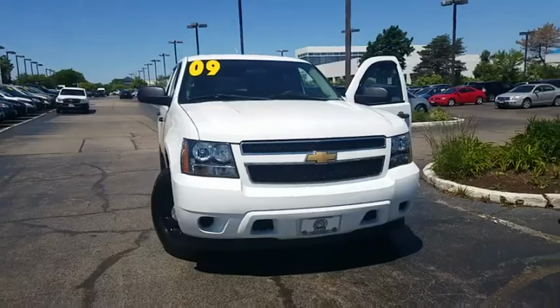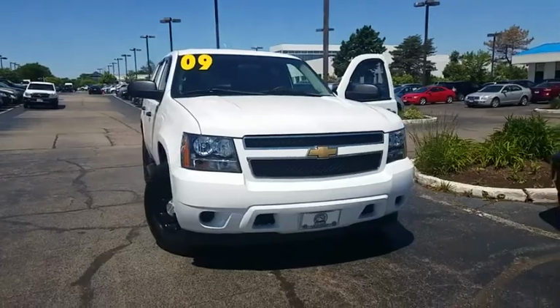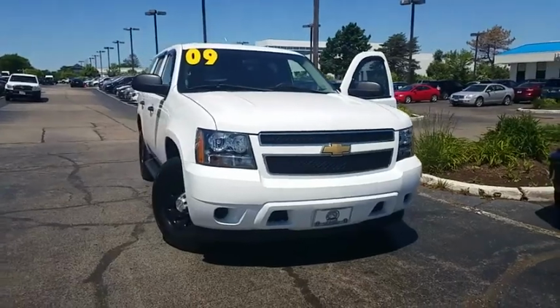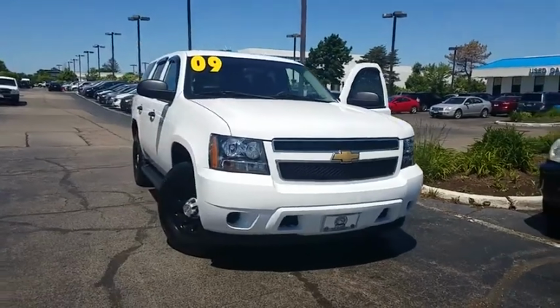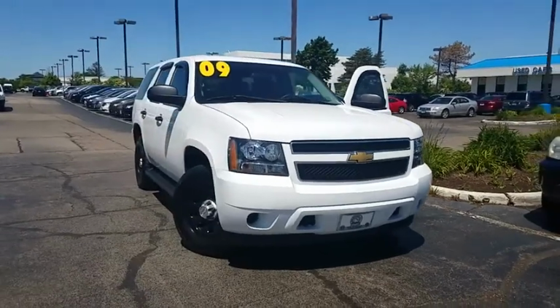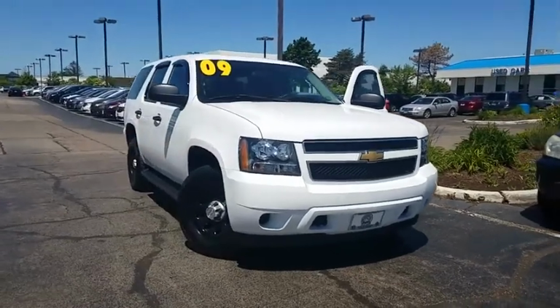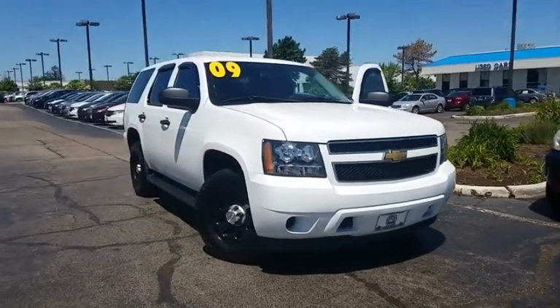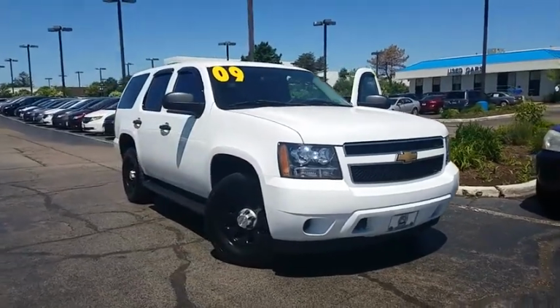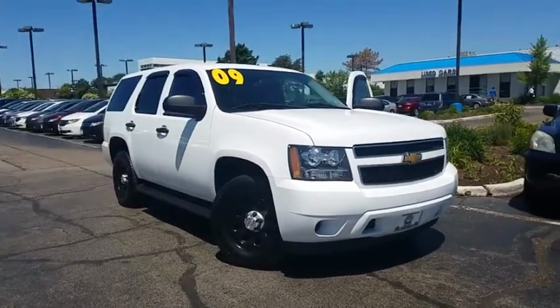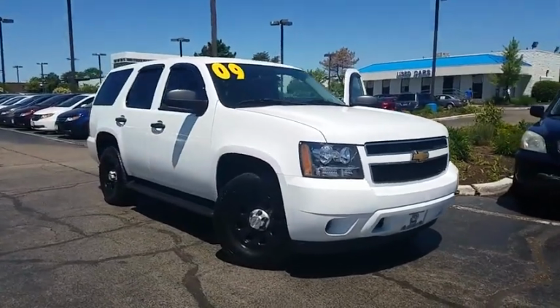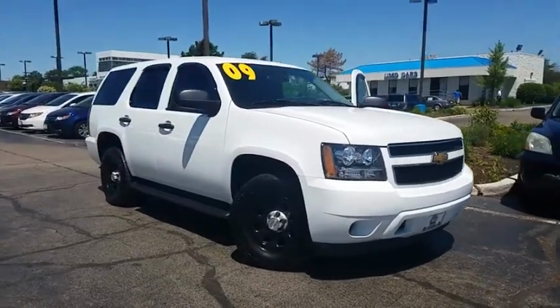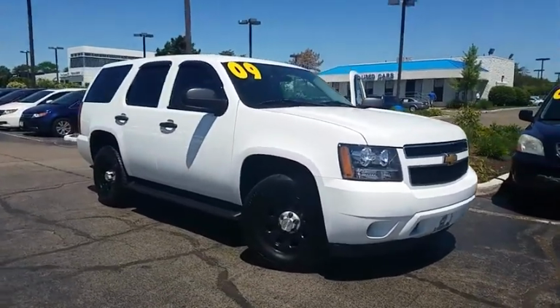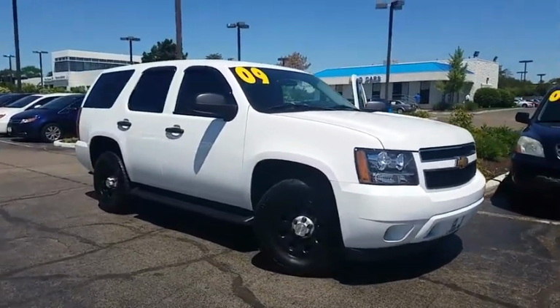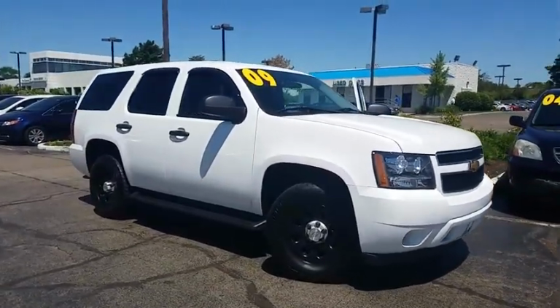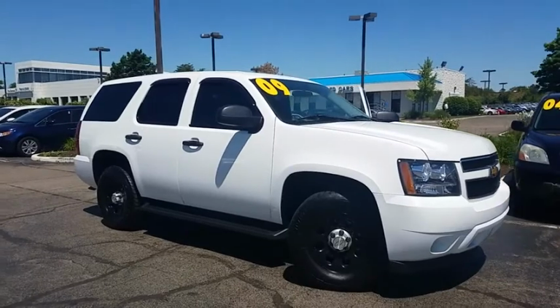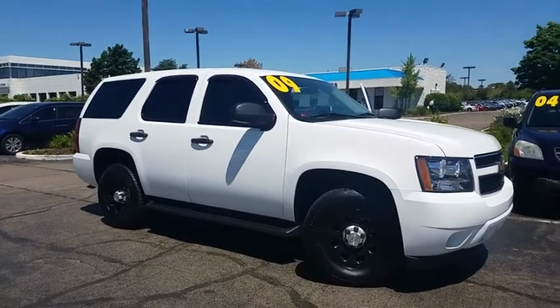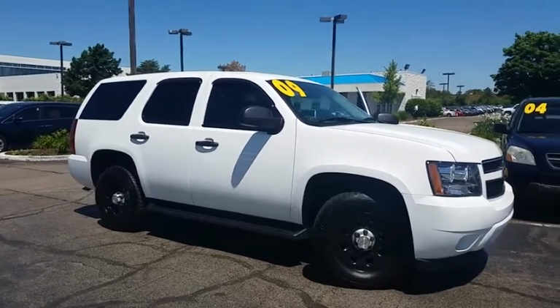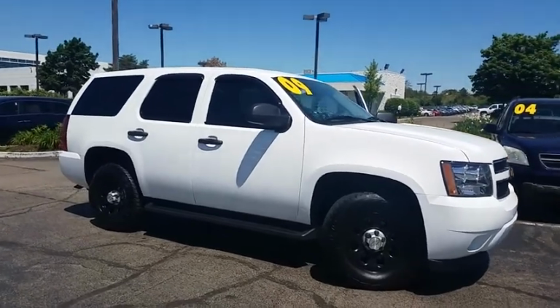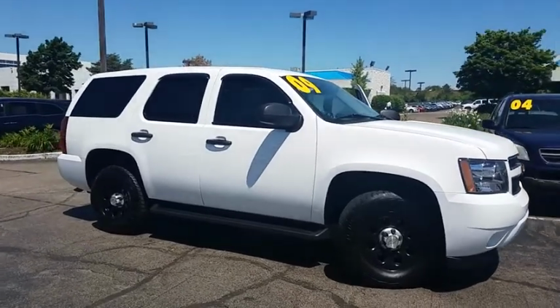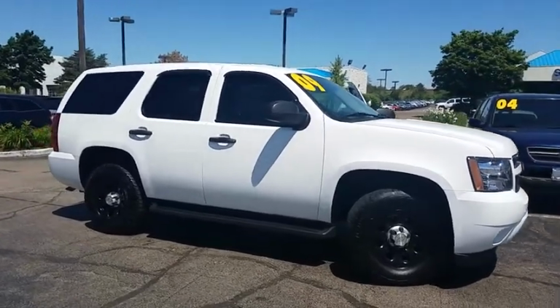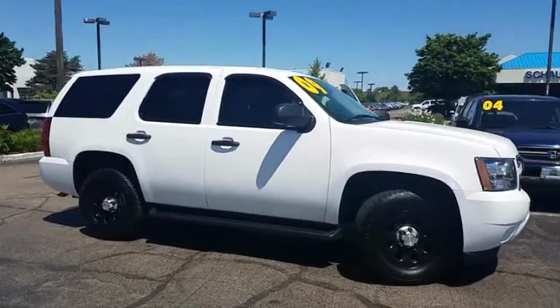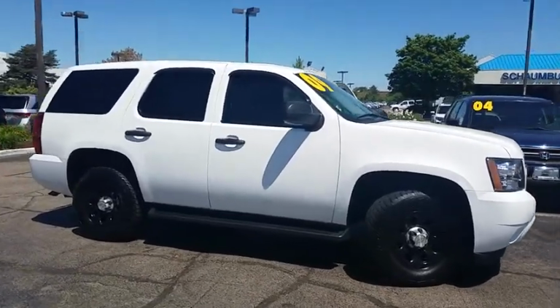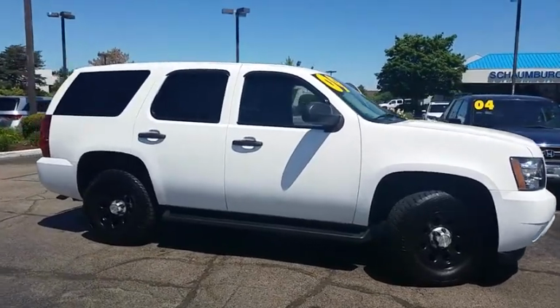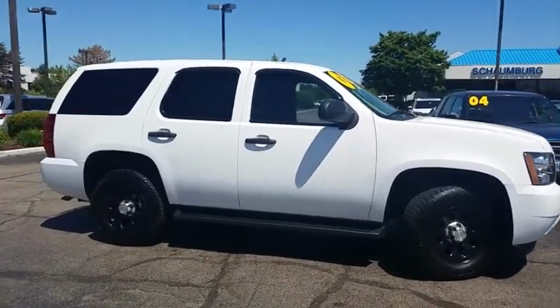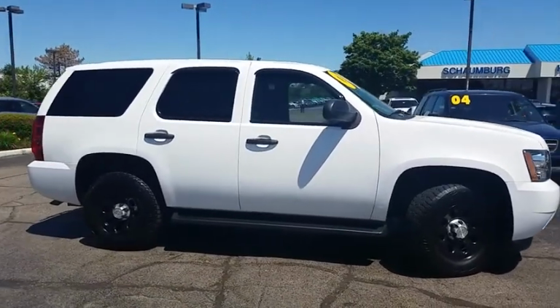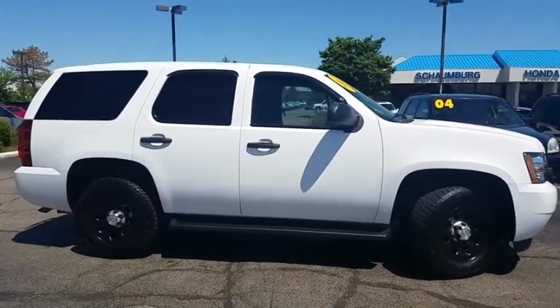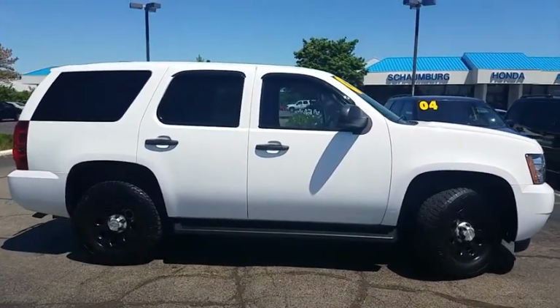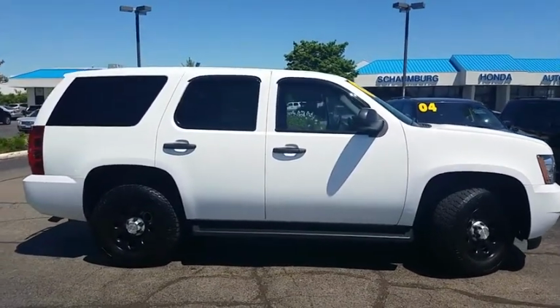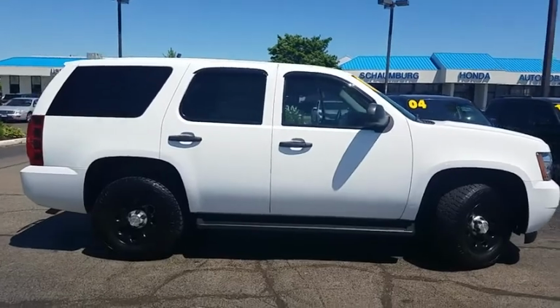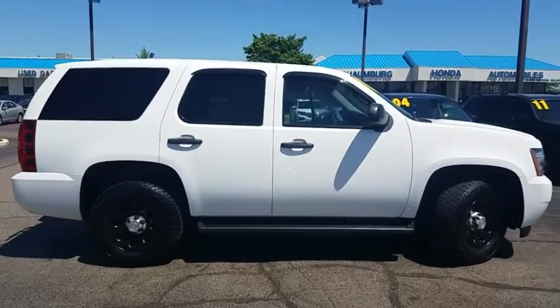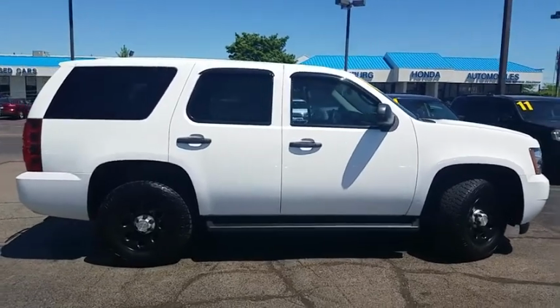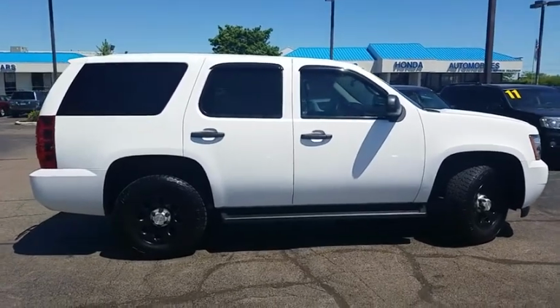The 2009 Chevrolet Tahoe. Tahoe has been the best-selling sports utility vehicle, accounting annually for more than 25% of all full-size SUV registrations in the United States.